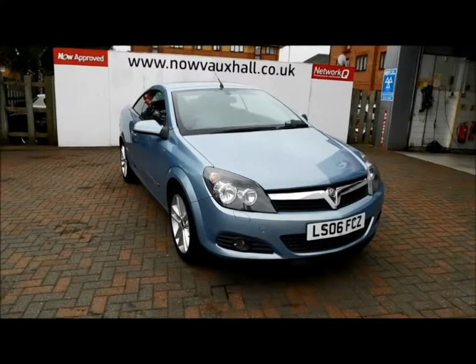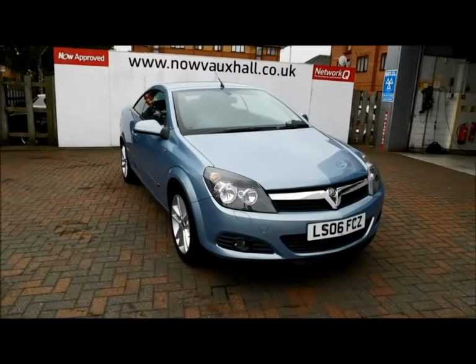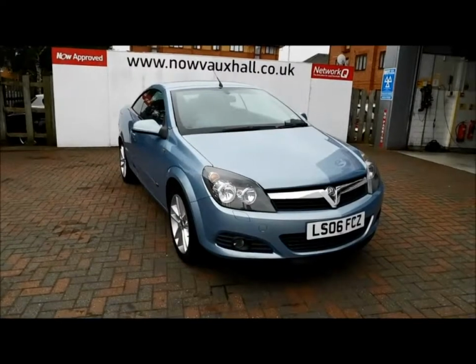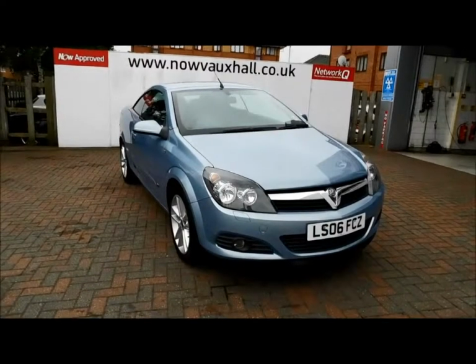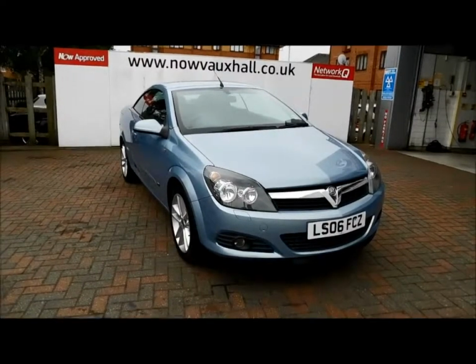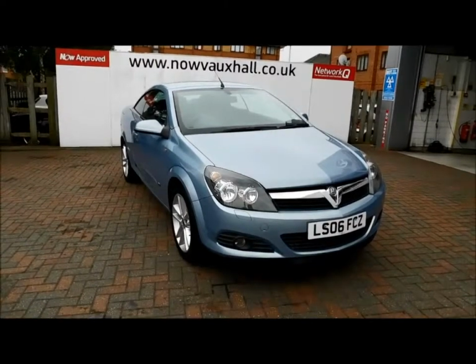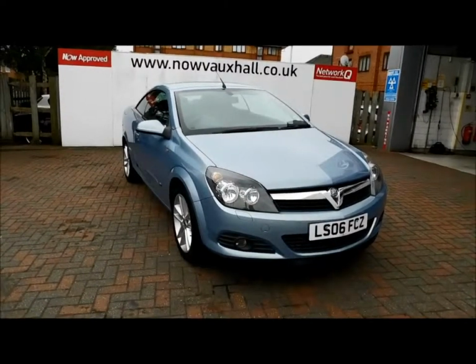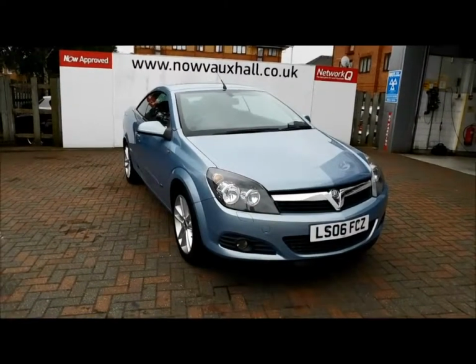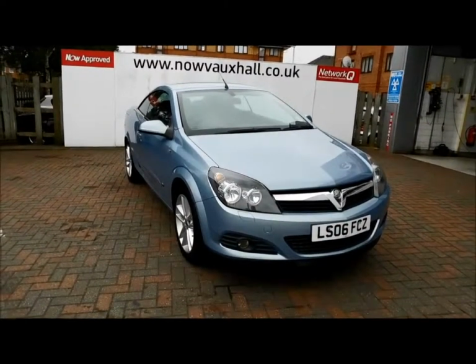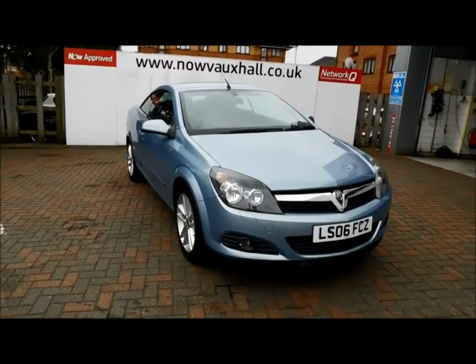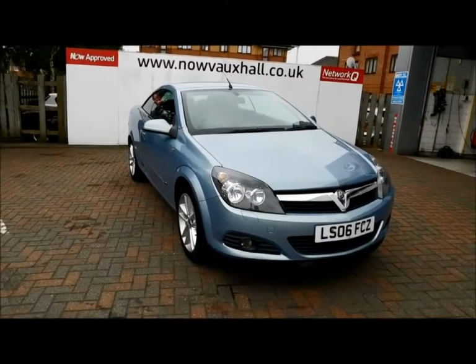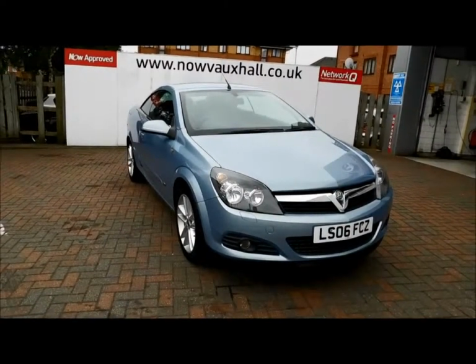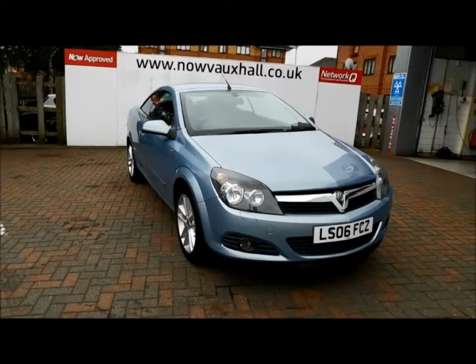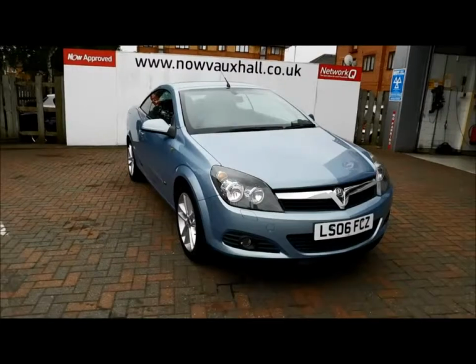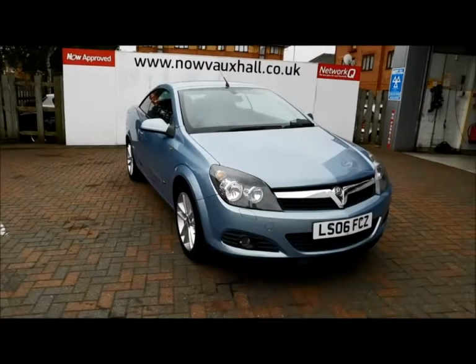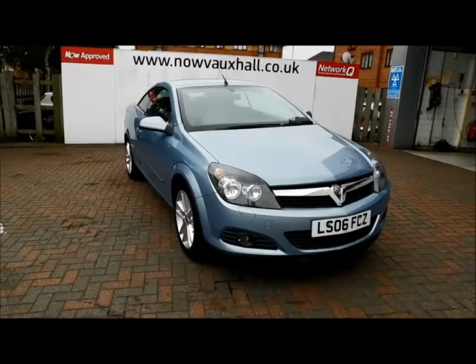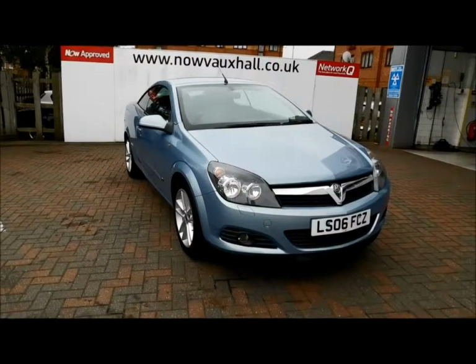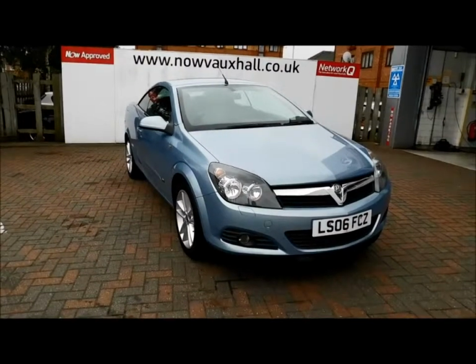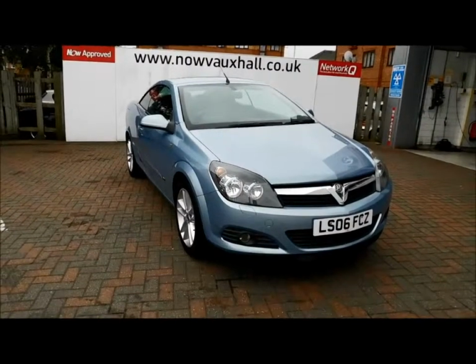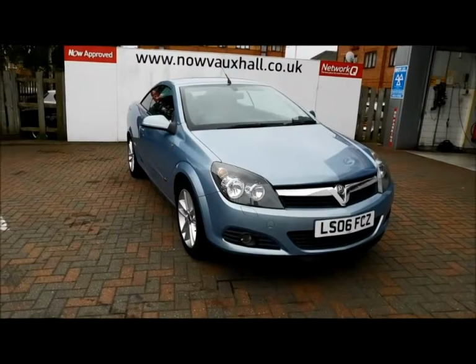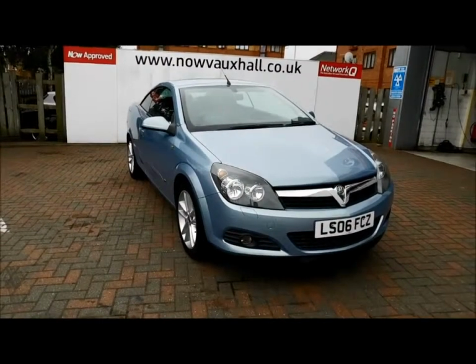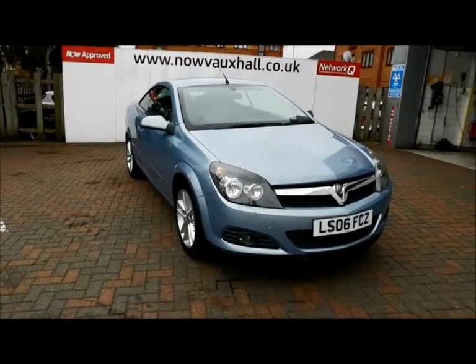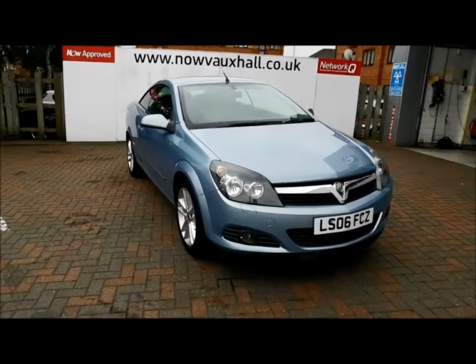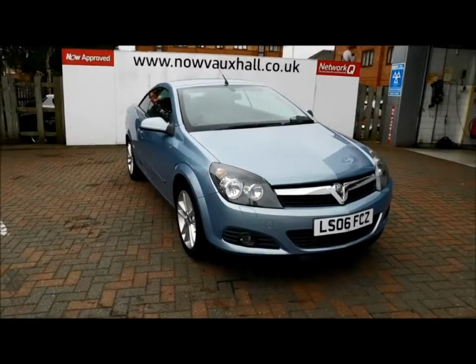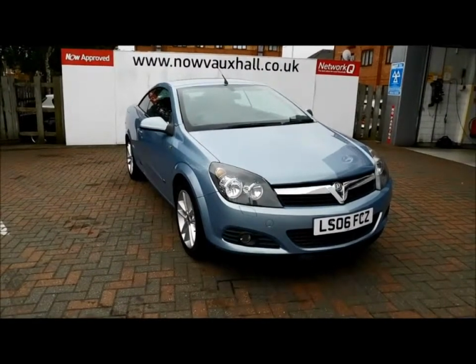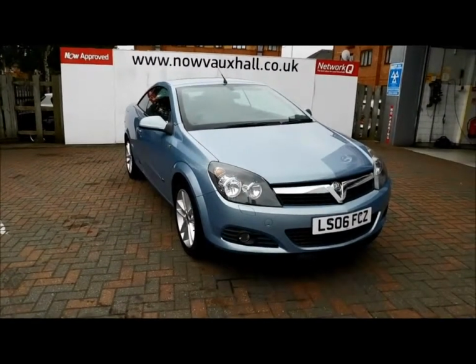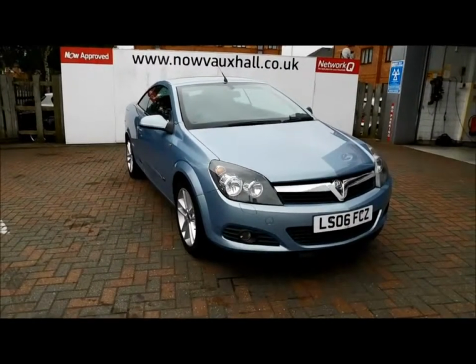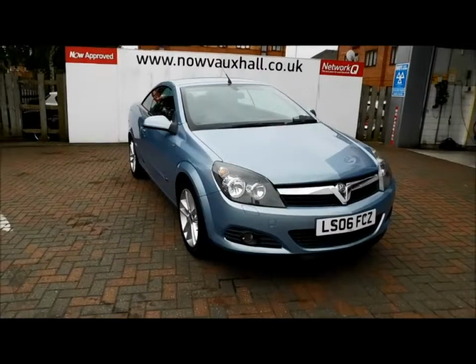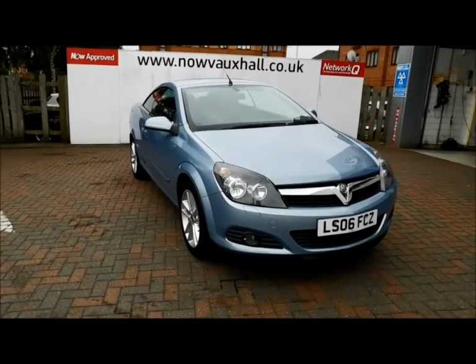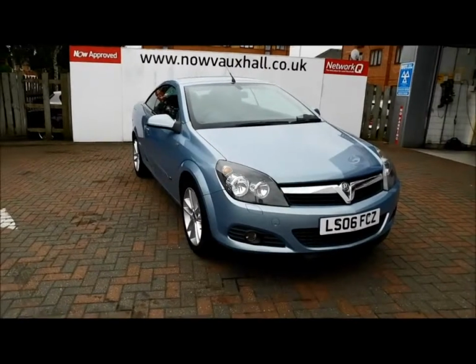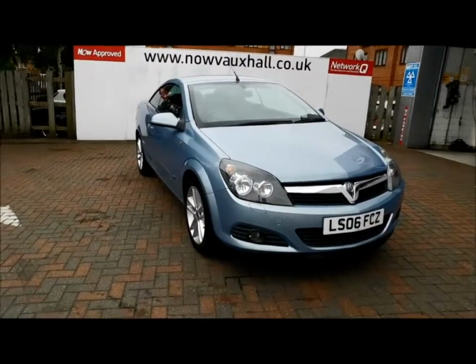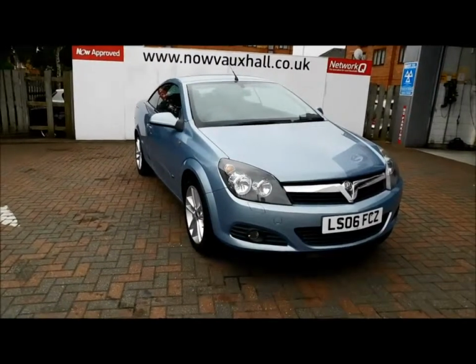Welcome to Nell Vauxhall. Here today we have a Vauxhall Astra convertible, 1.6 petrol engine, two door, fitted with a manual transmission, finished in the colour air blue.